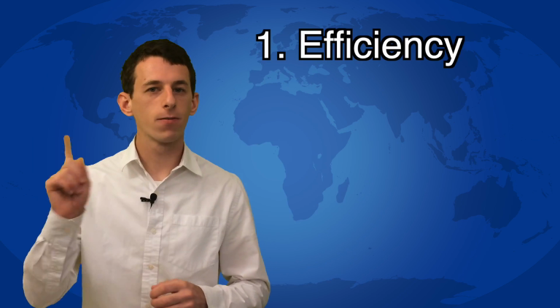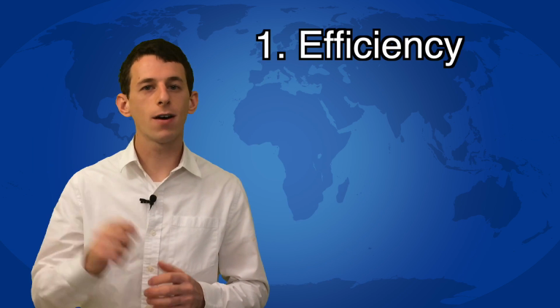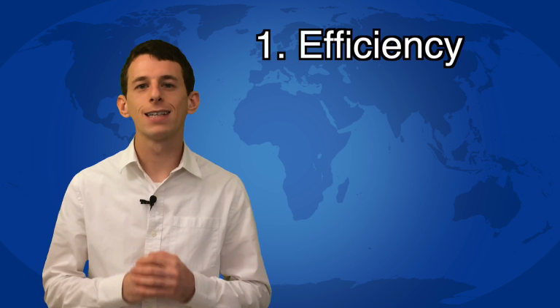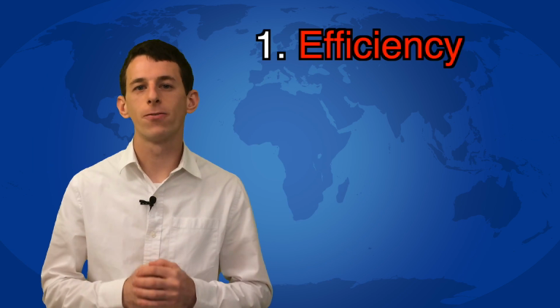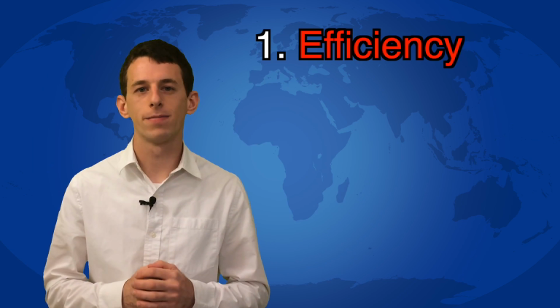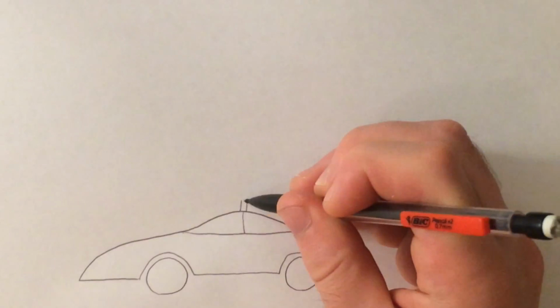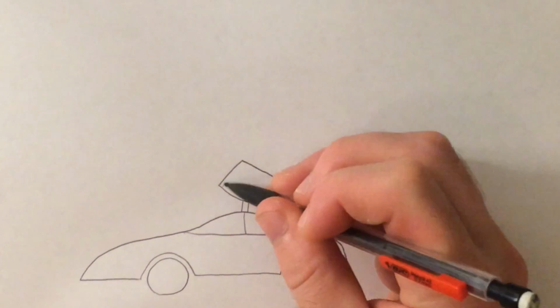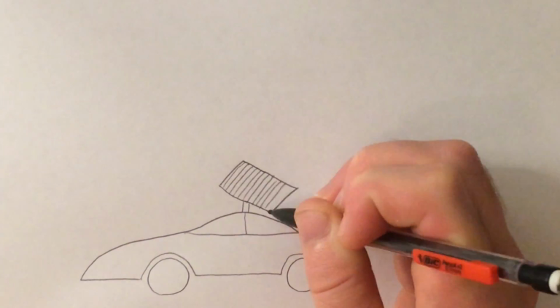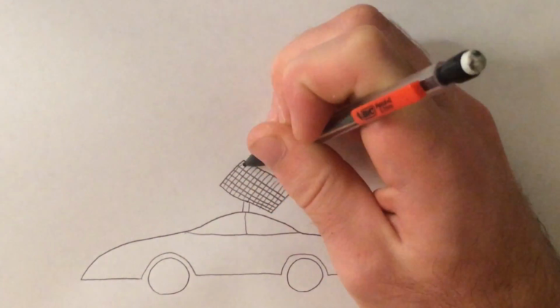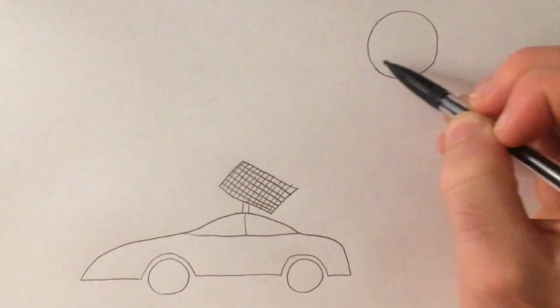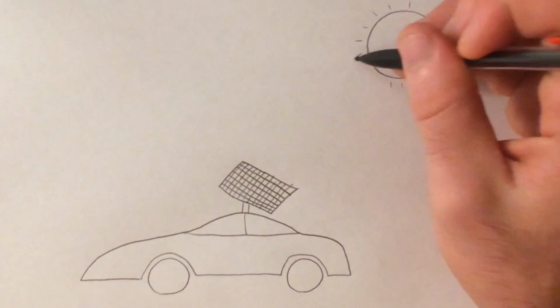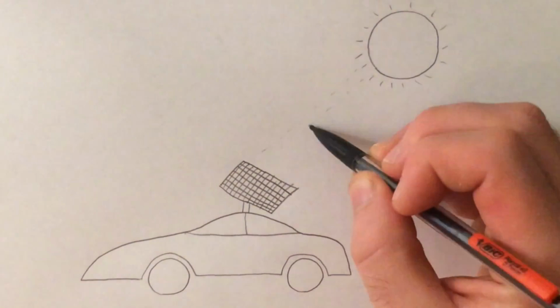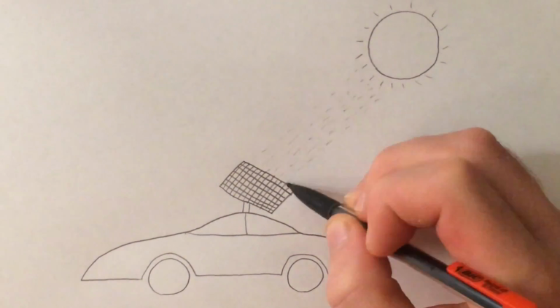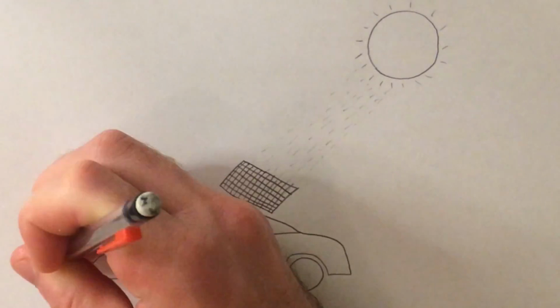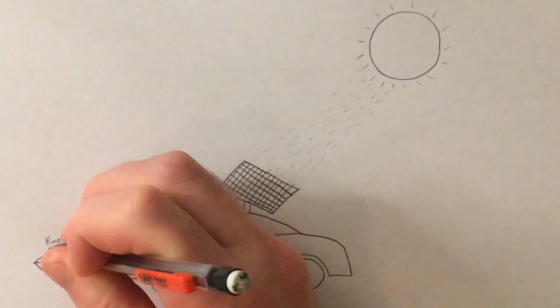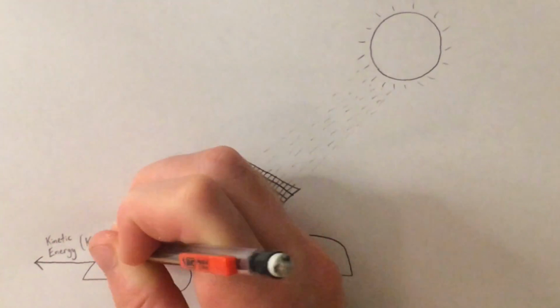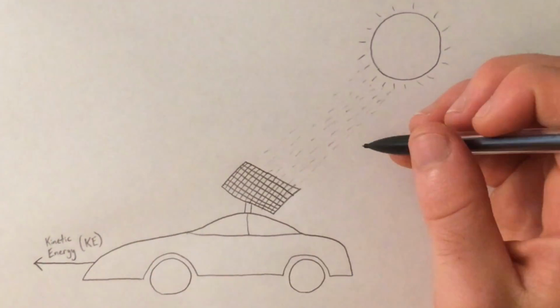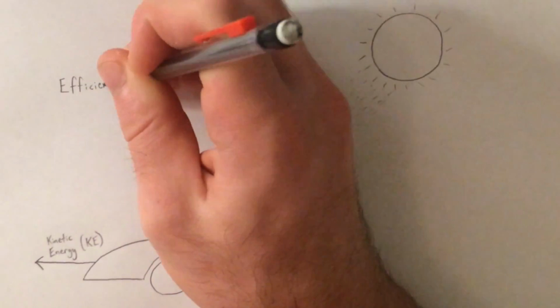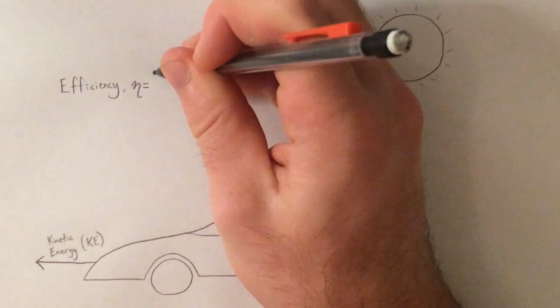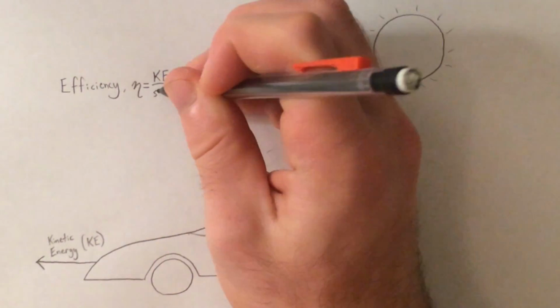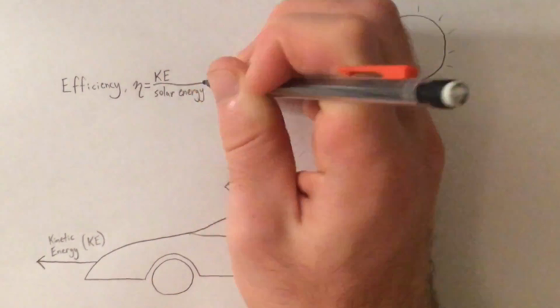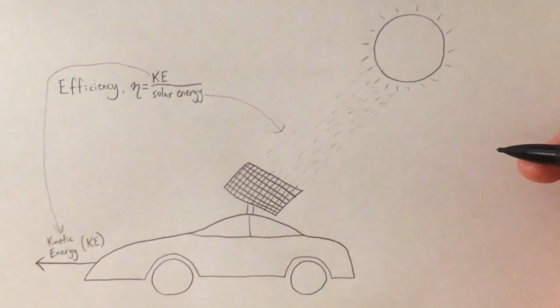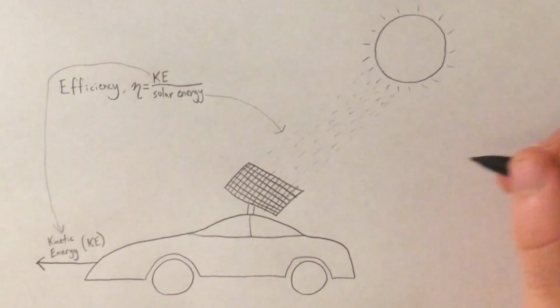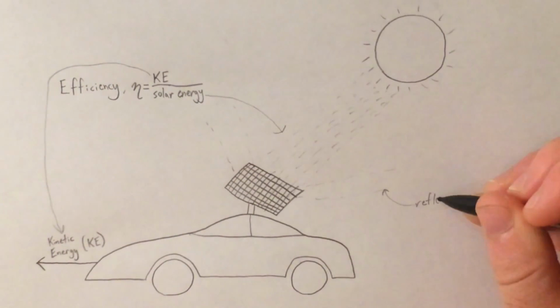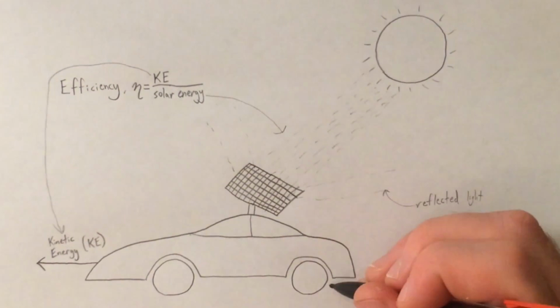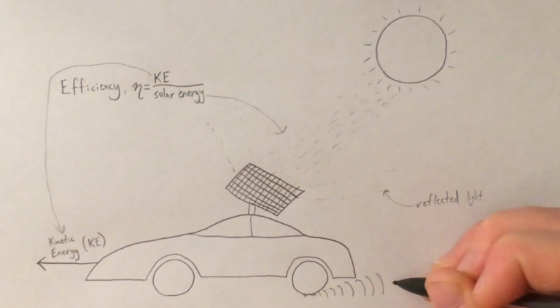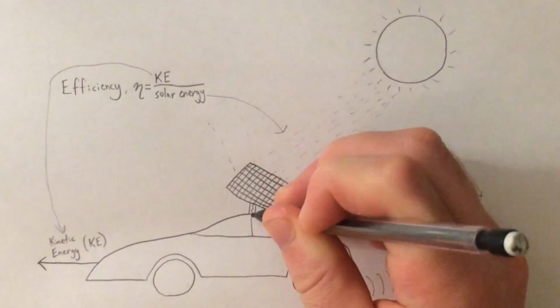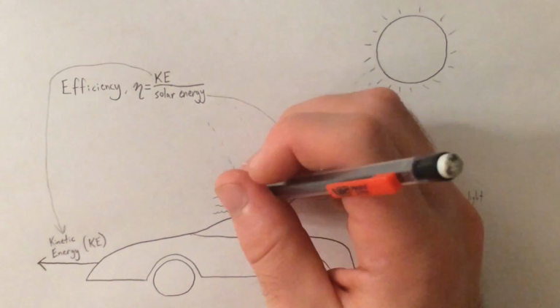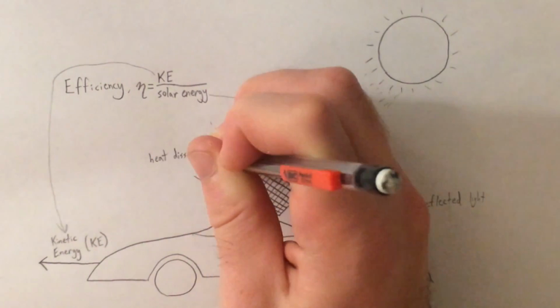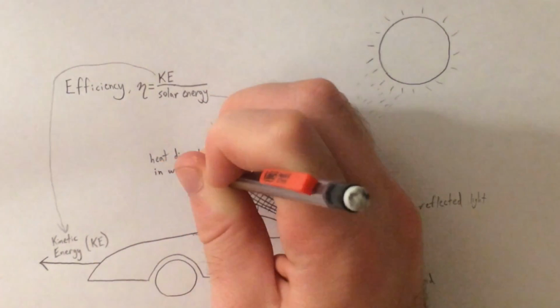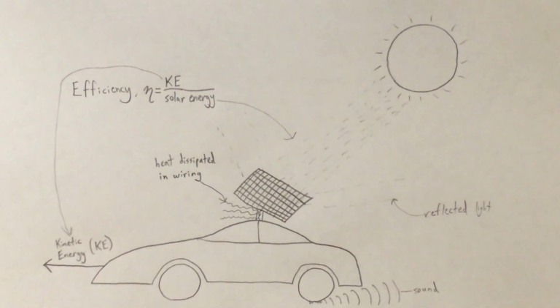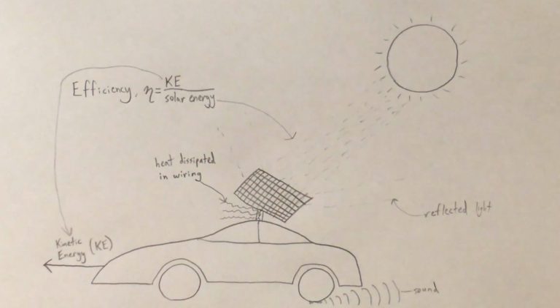First off, it should be efficient. This means that when you put energy into the system through electricity, a large percentage of that energy goes toward increasing the speed of your vehicle. The rest is lost, often as light, sound, or heat.